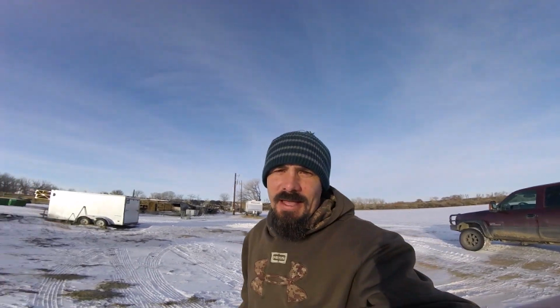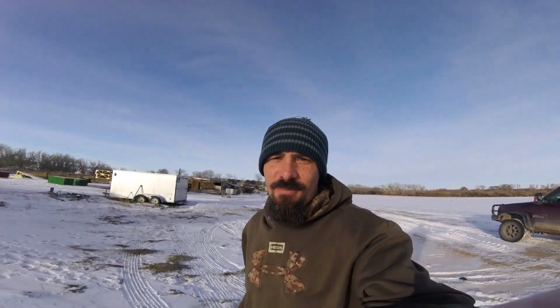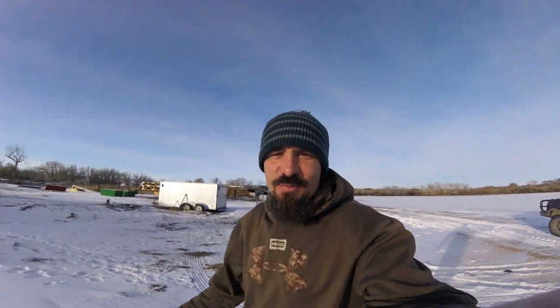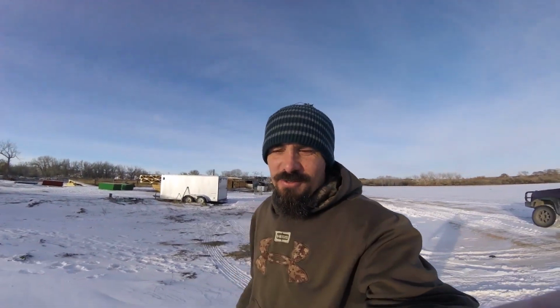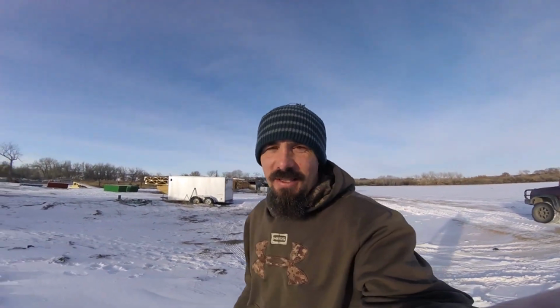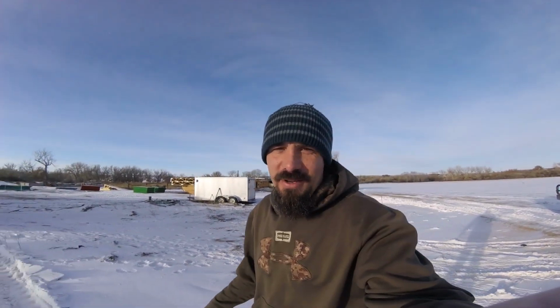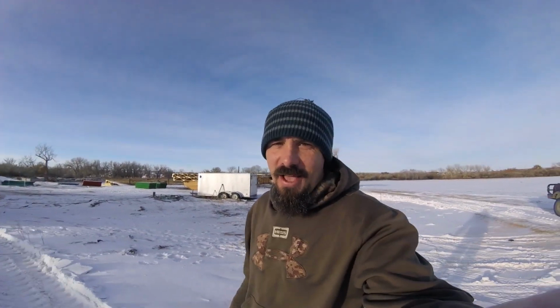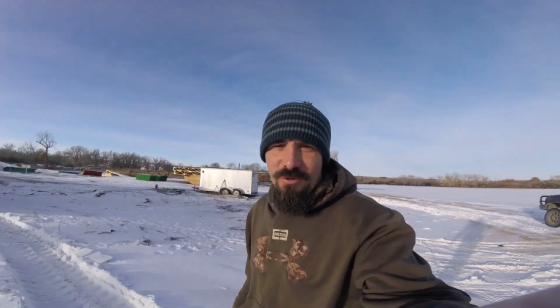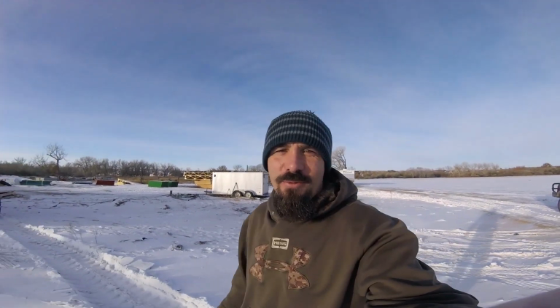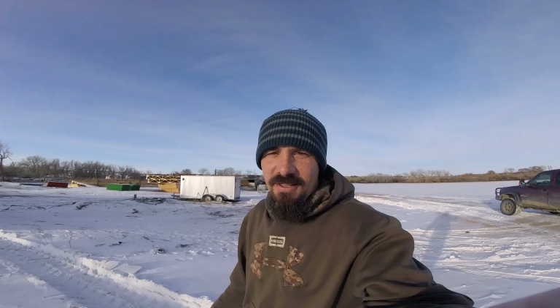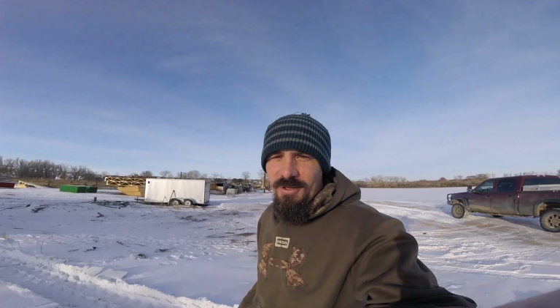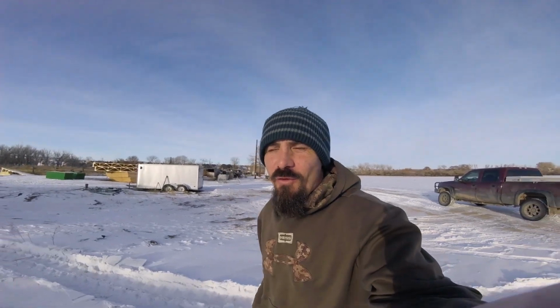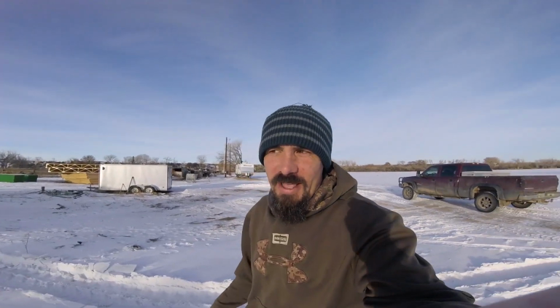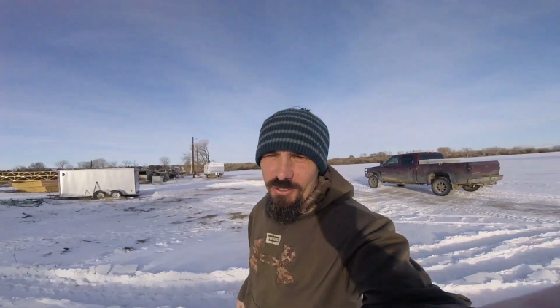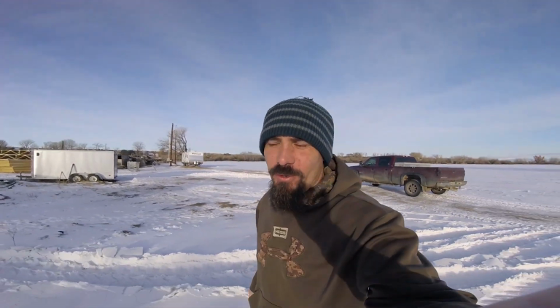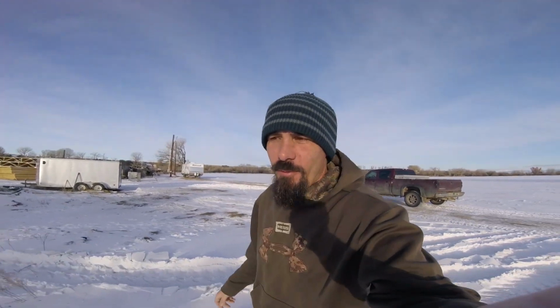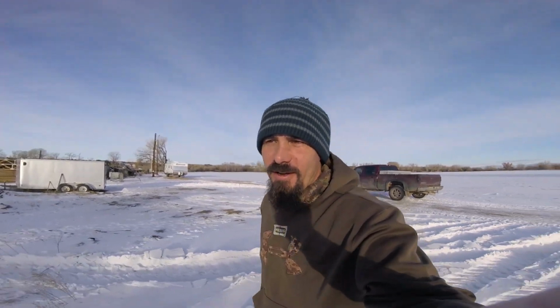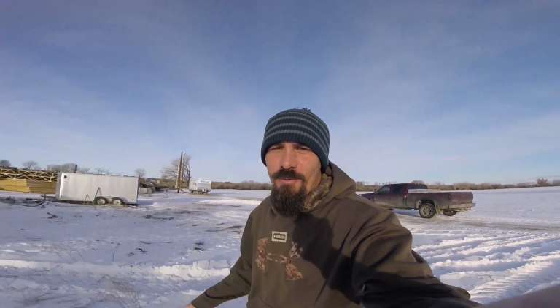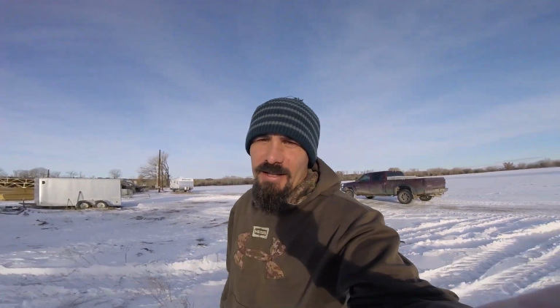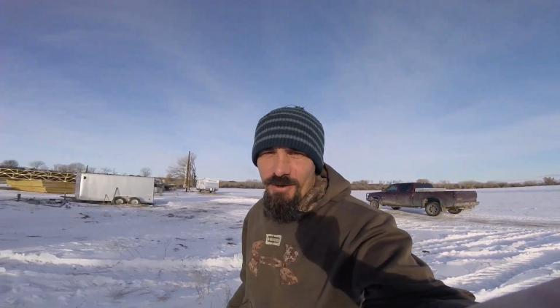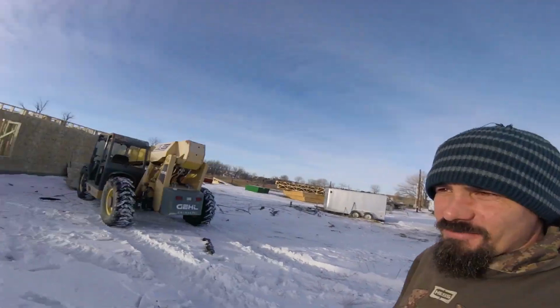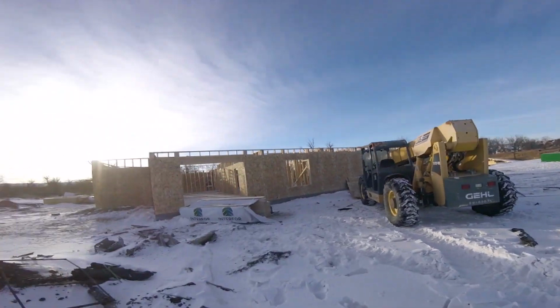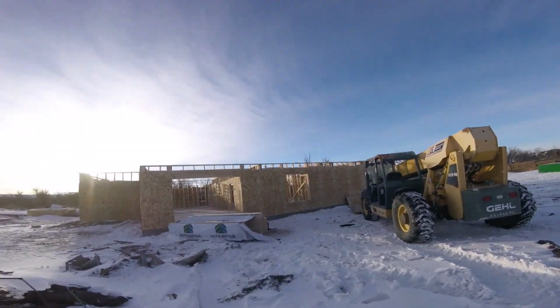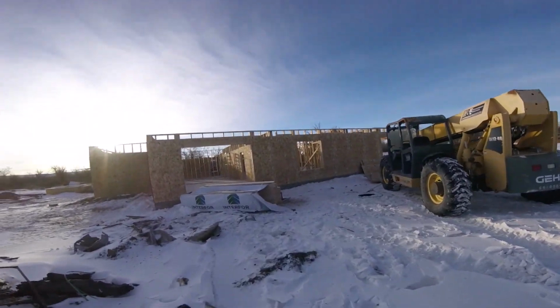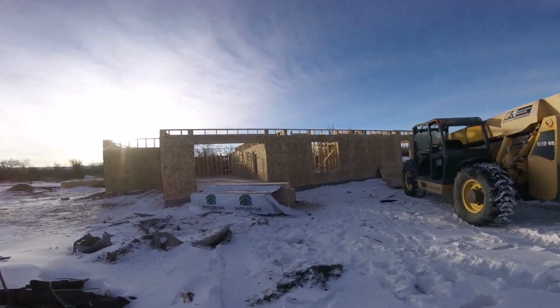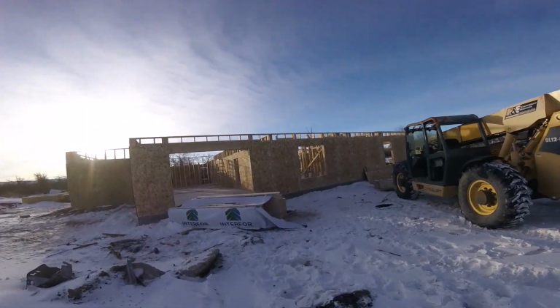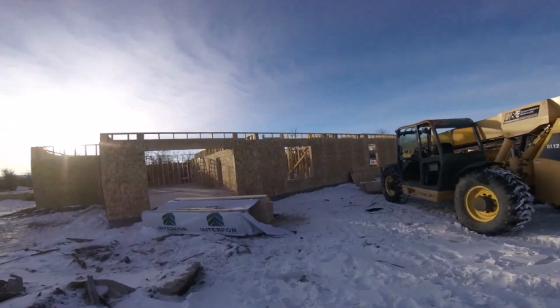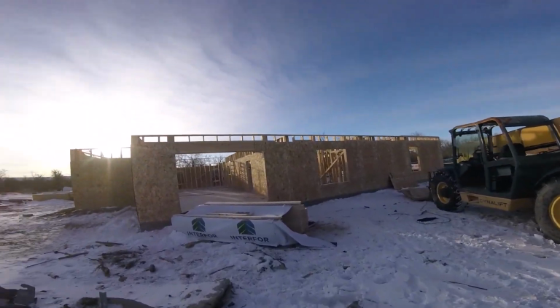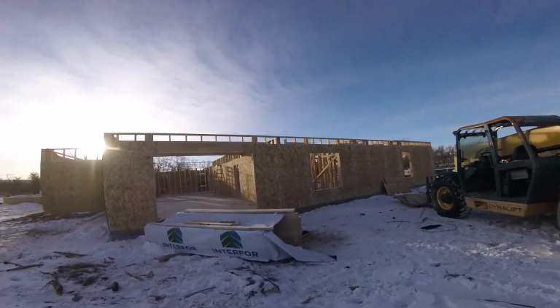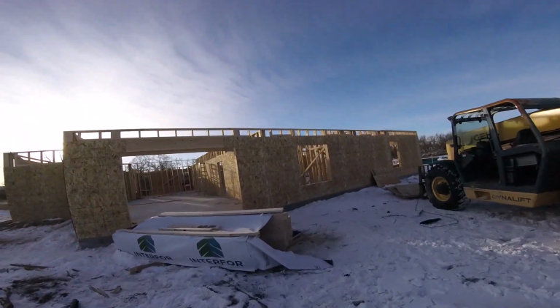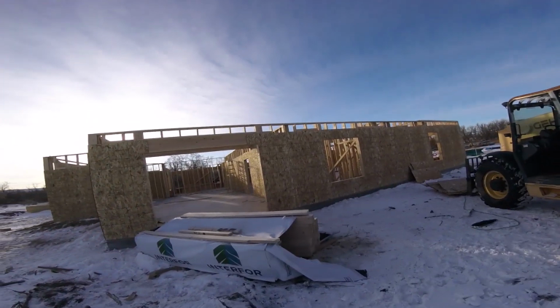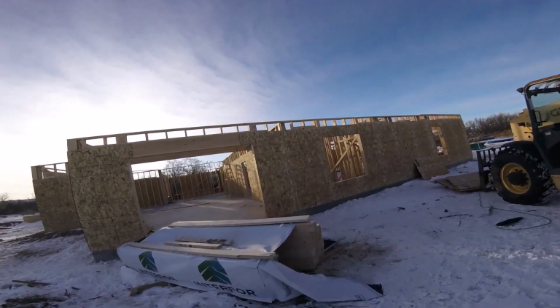Hey, what's up guys. It's been a while since we gave you an update on the house we're building, so I wanted to take you over there today and show you what we're doing, what we're working on, and kind of where we're at. The foundation's all done and we've started framing — the first level is all done.